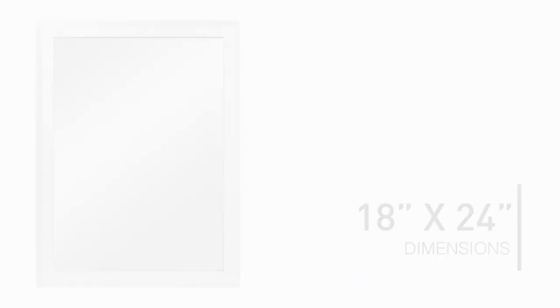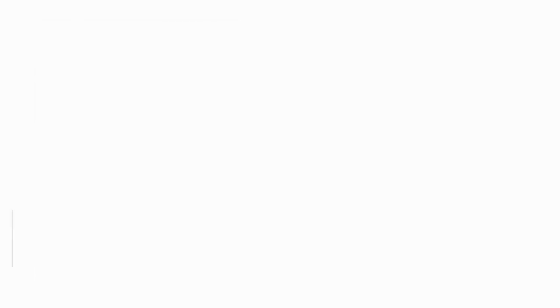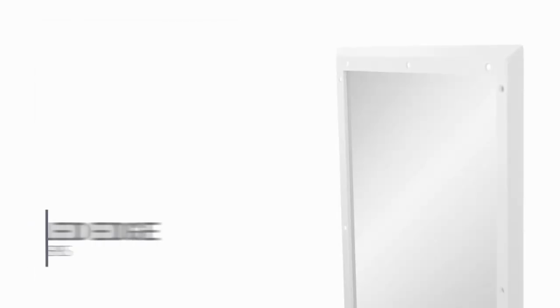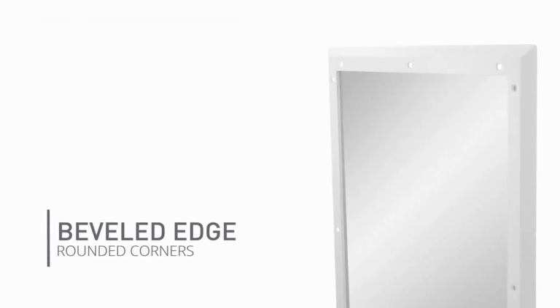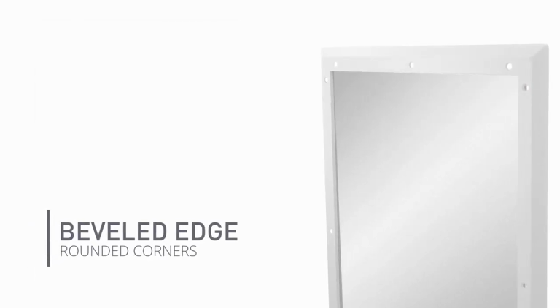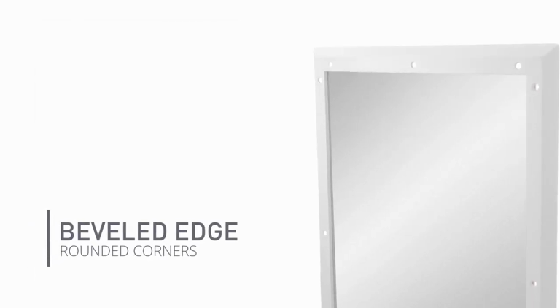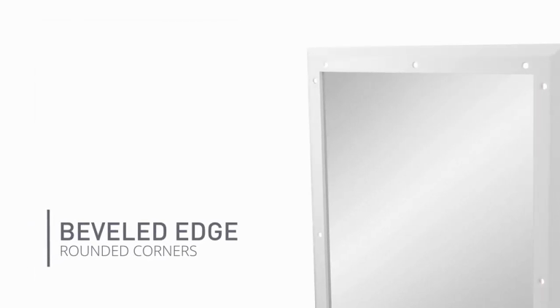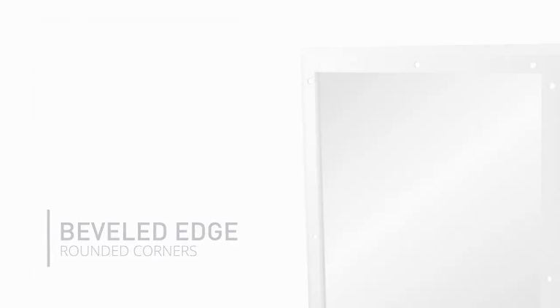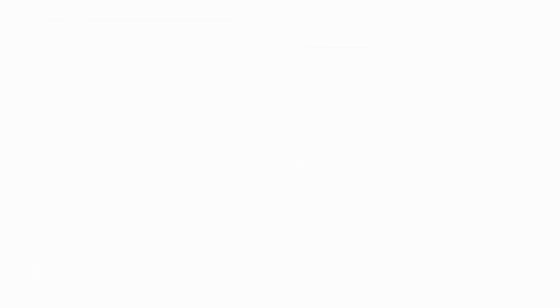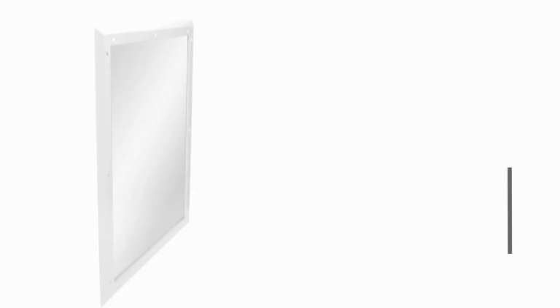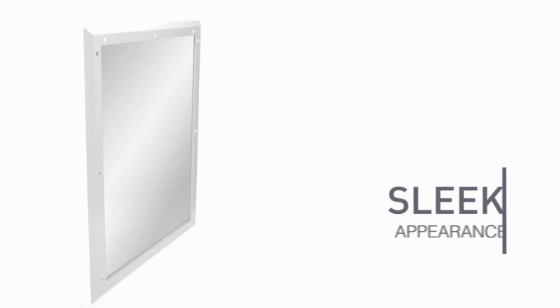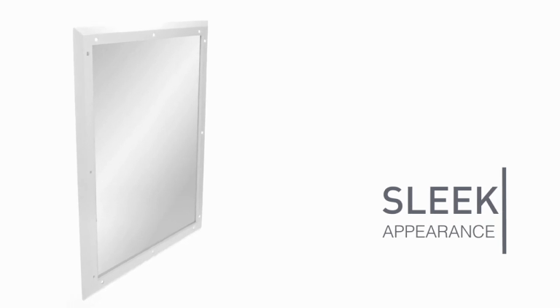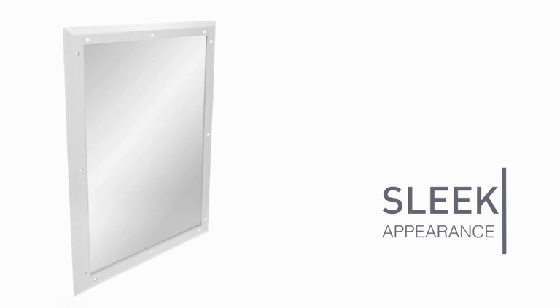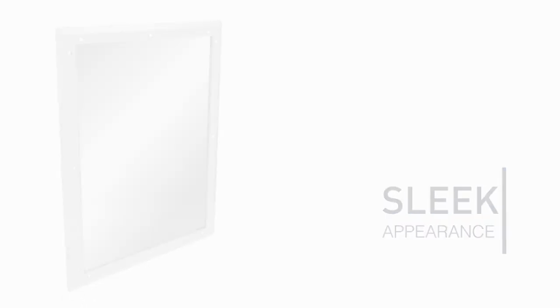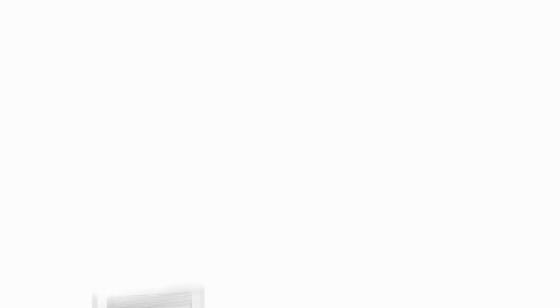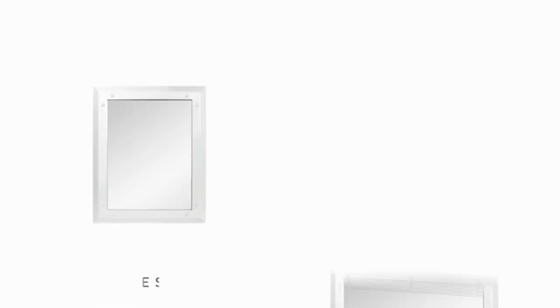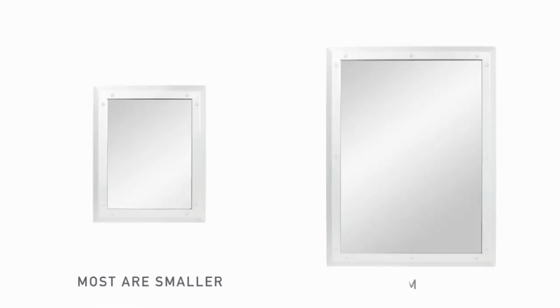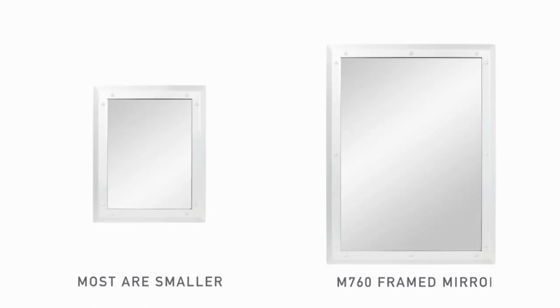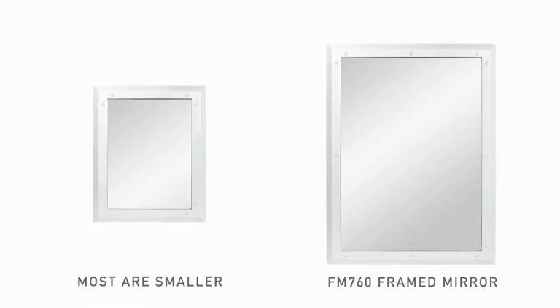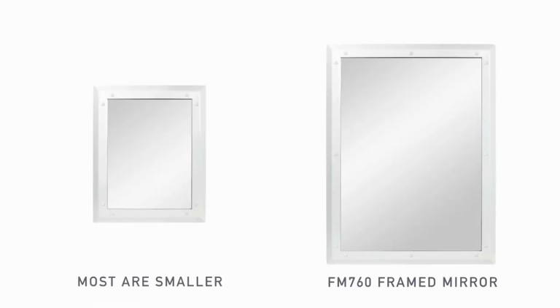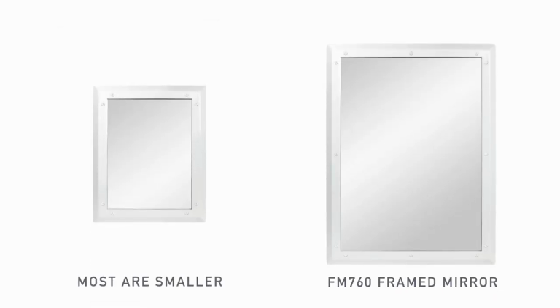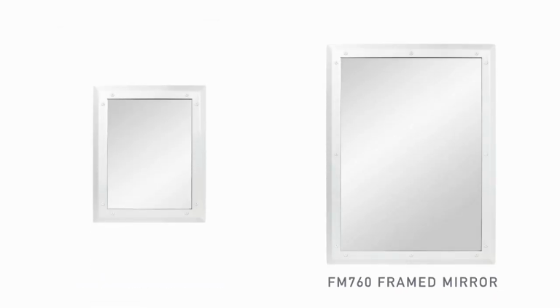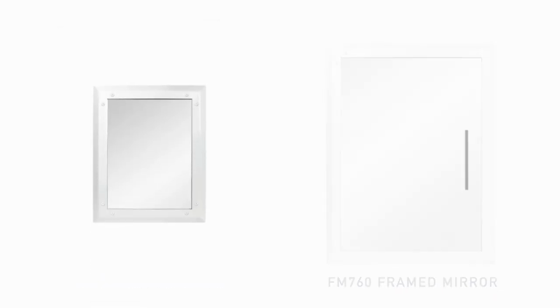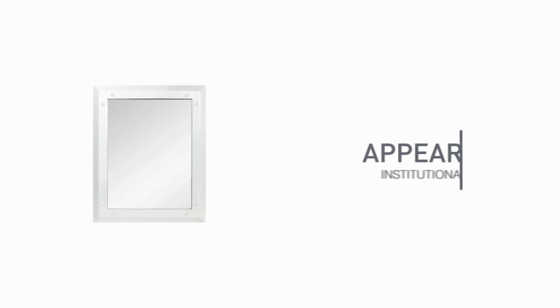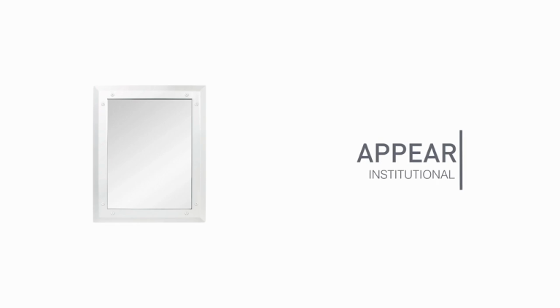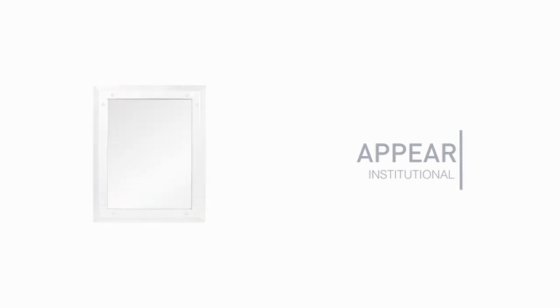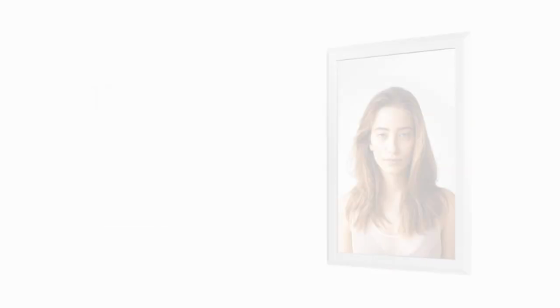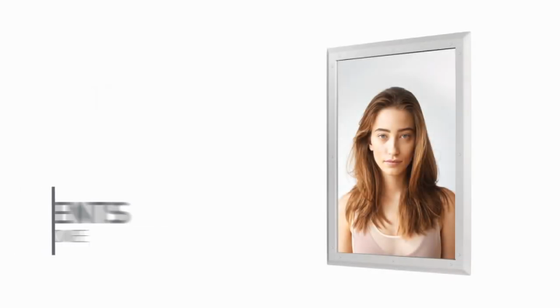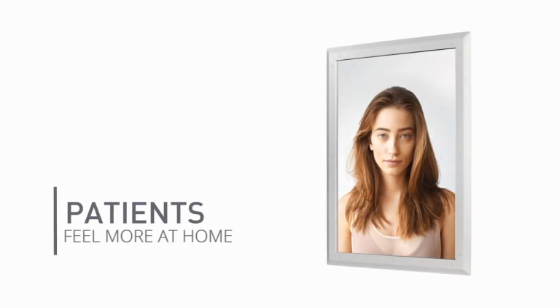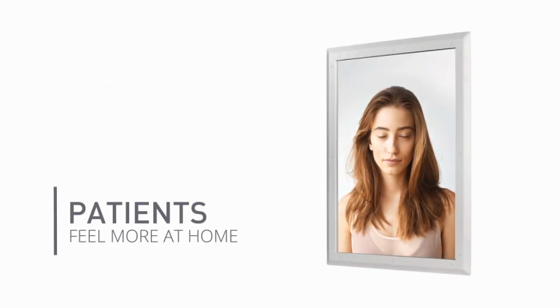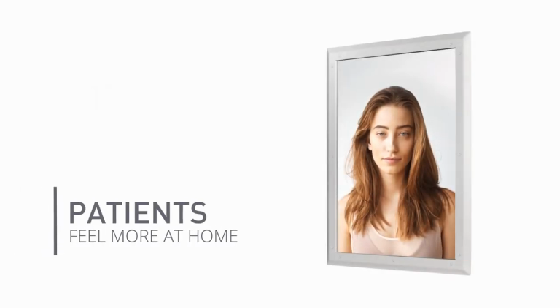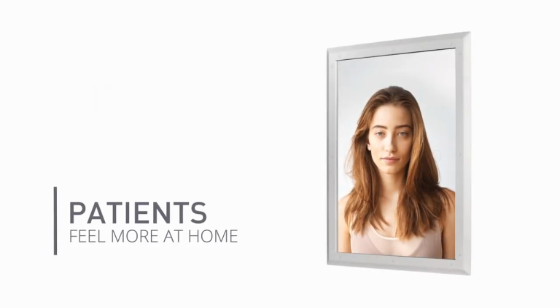The beveled edge of the frame and rounded corners deter ligature while maintaining a sleek aesthetic appearance. Most mirrors of this type are much smaller, making them appear more institutional. This mirror will help your patients feel more like they're at home.